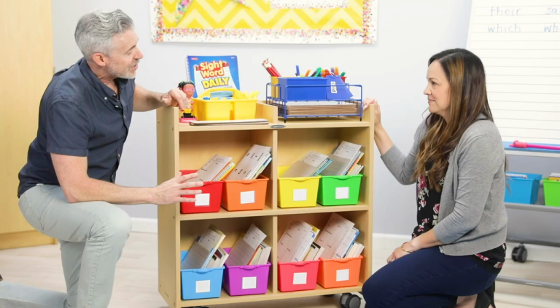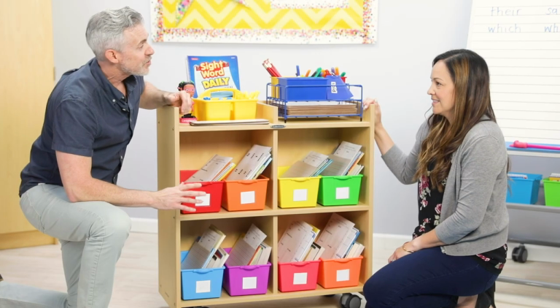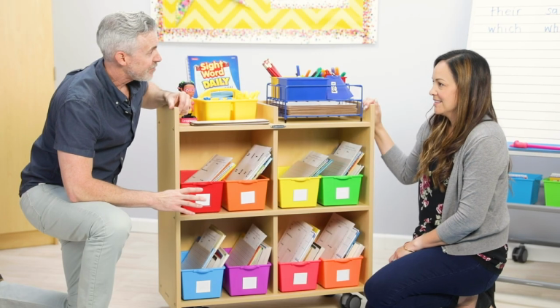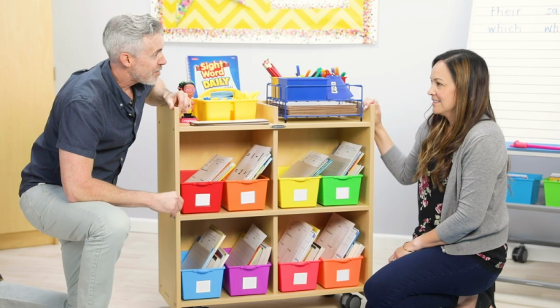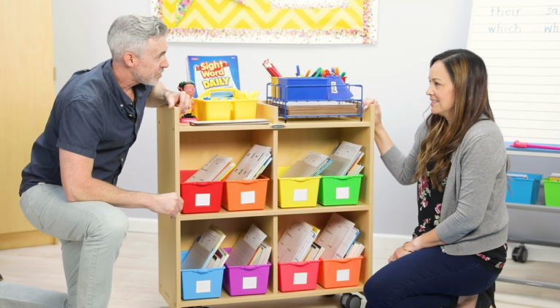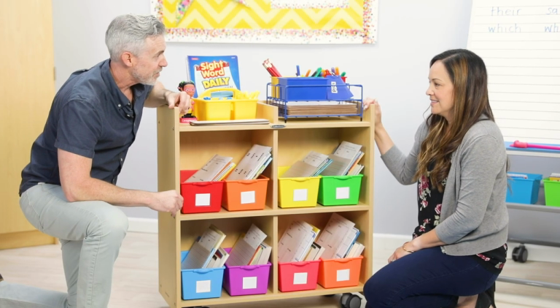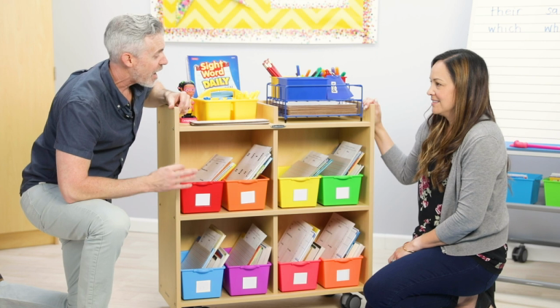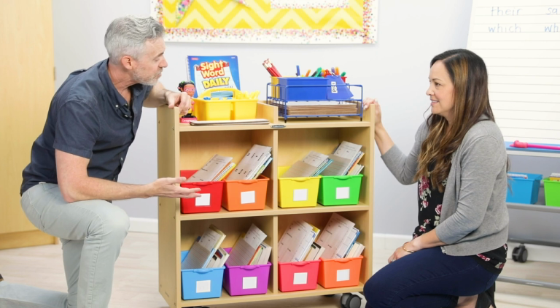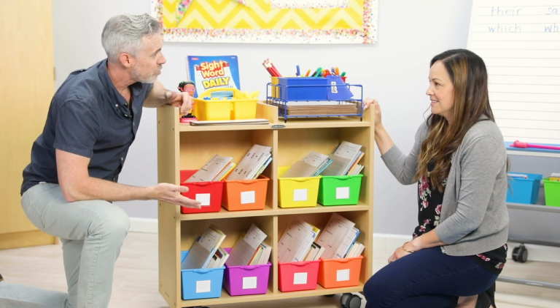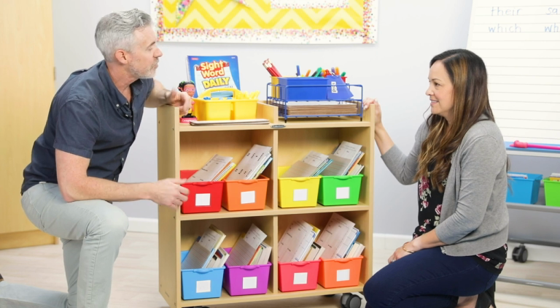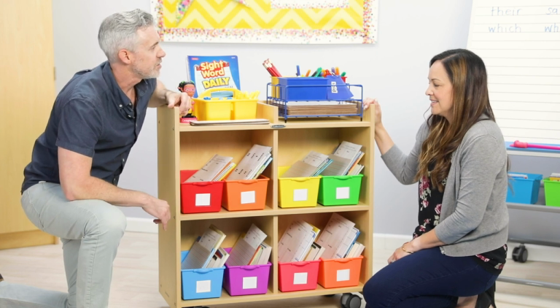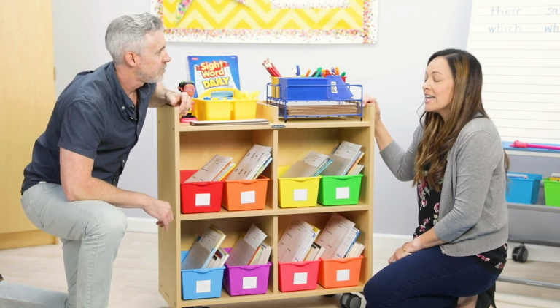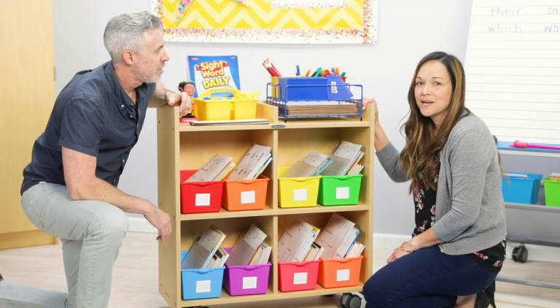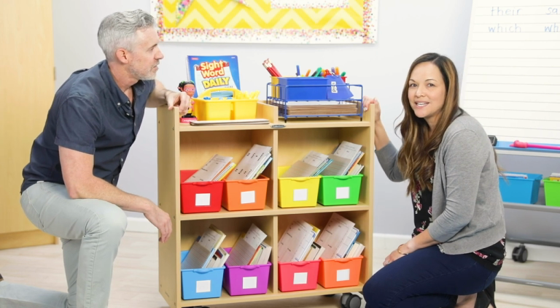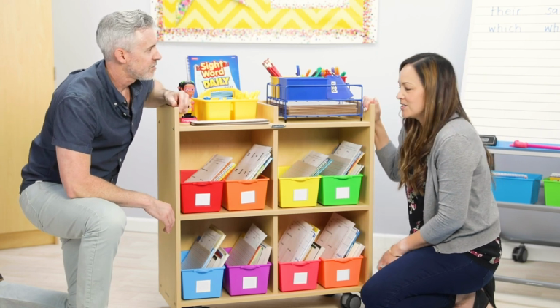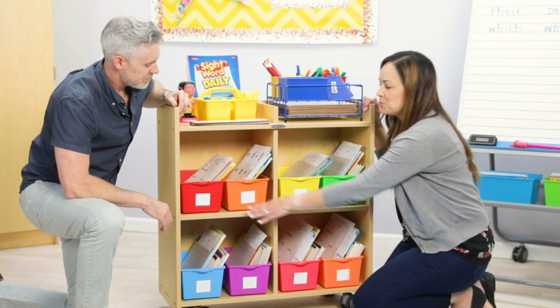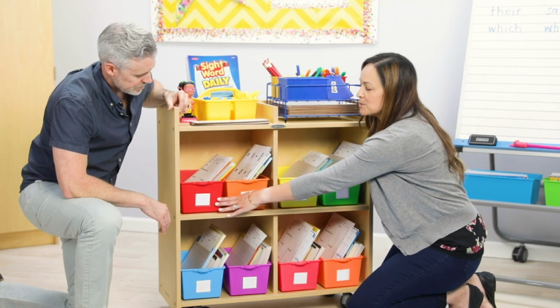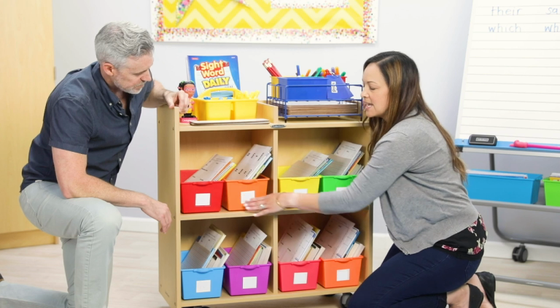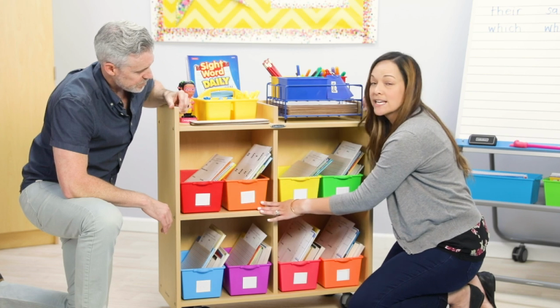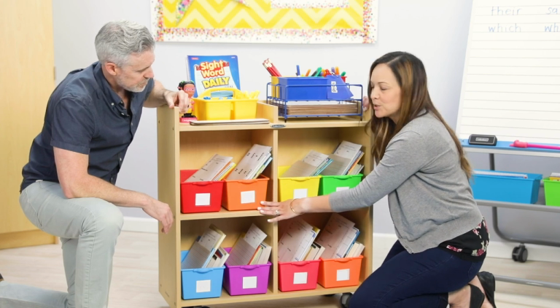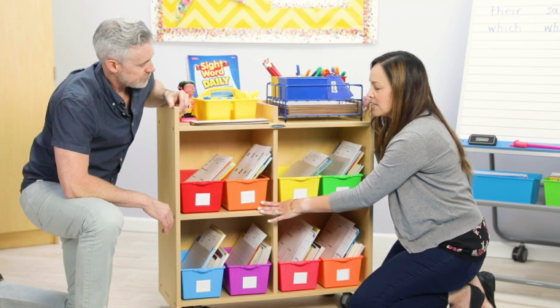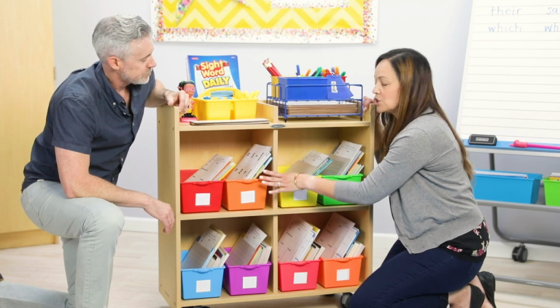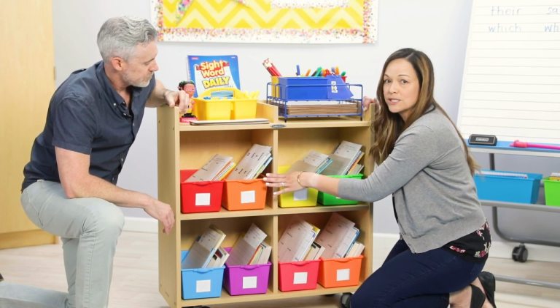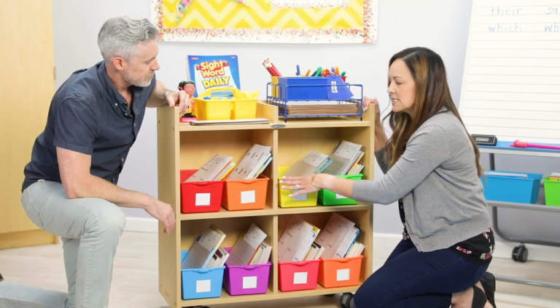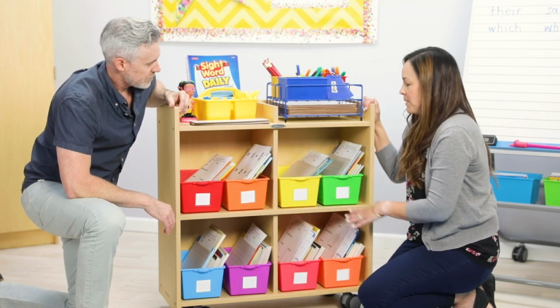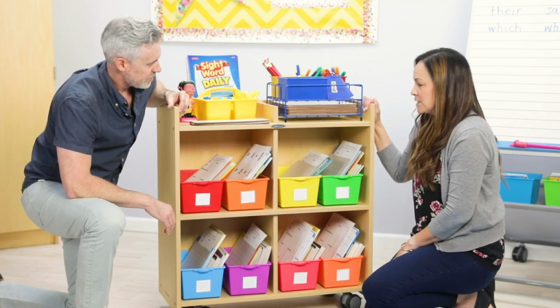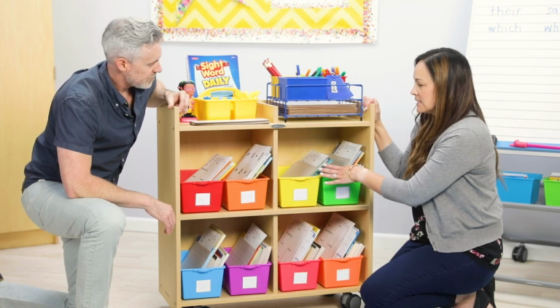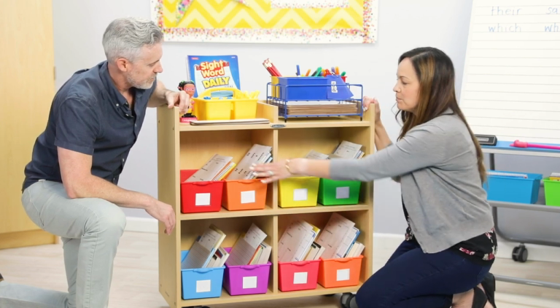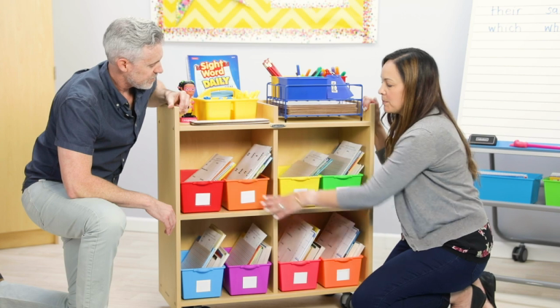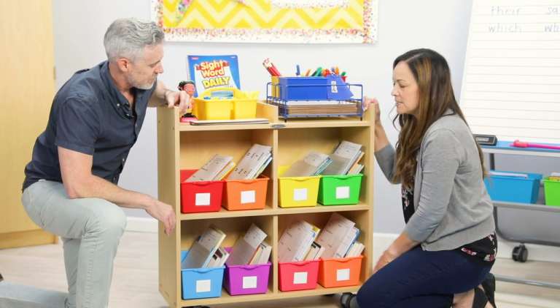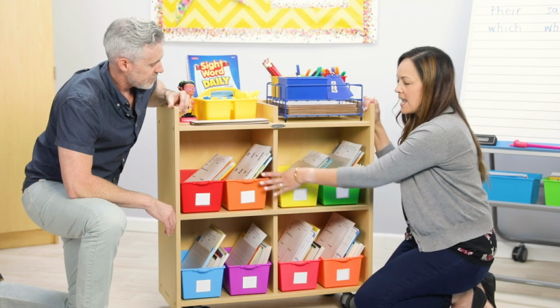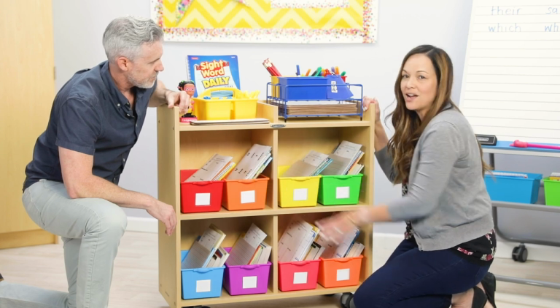It looks like you're solving a paper problem here. How are you using the mobile bin organizer? I use it for my guided reading center. Each bin allows me to stay organized with my group. It holds journals, books, papers to practice on, book report papers, and cutouts.